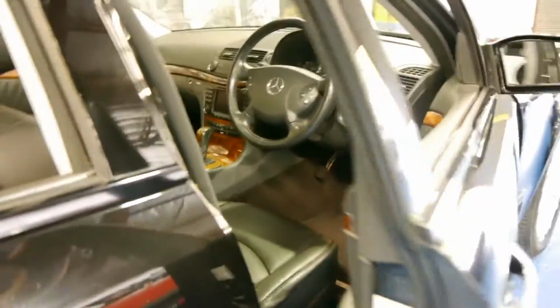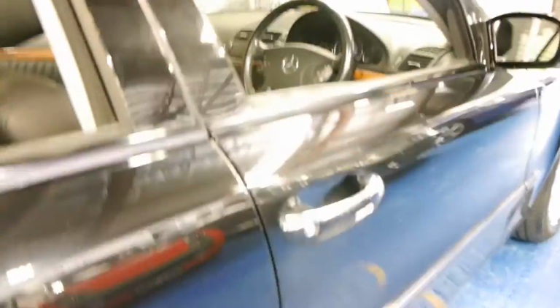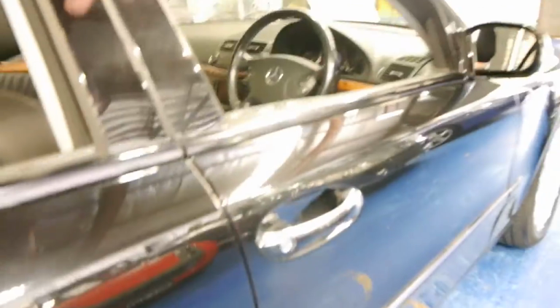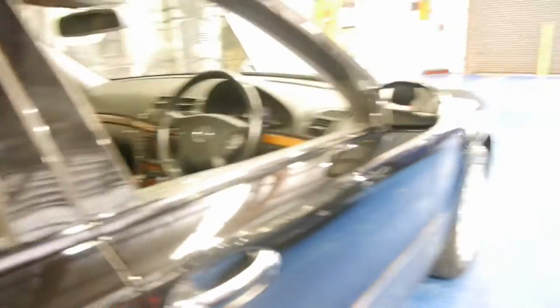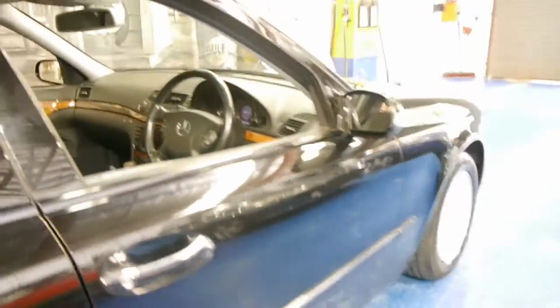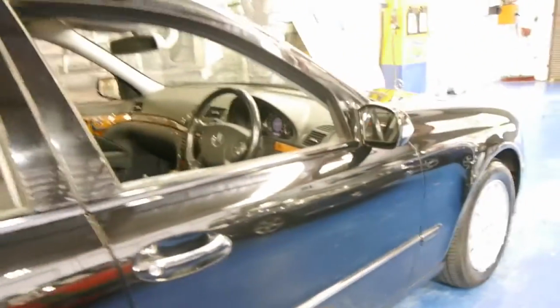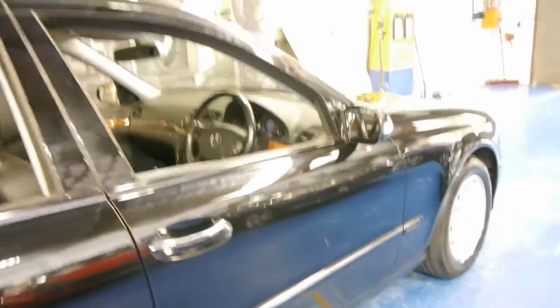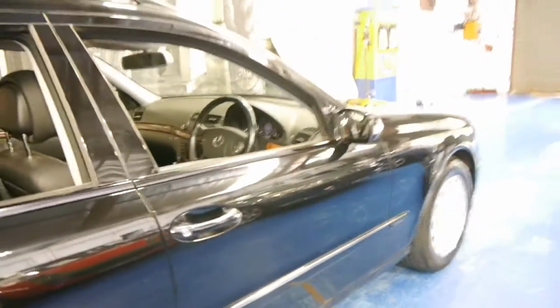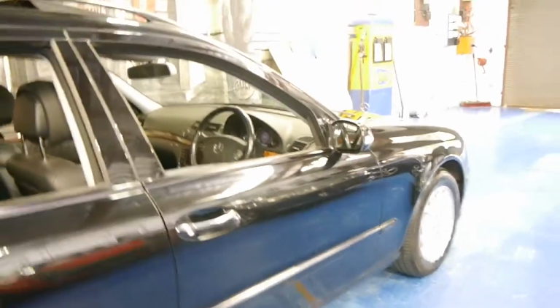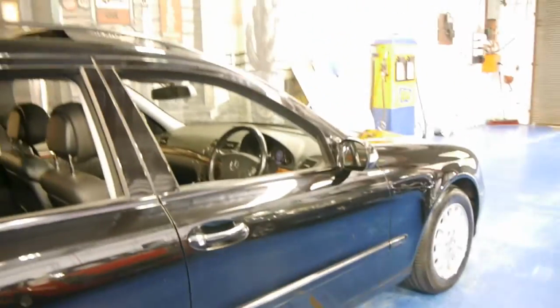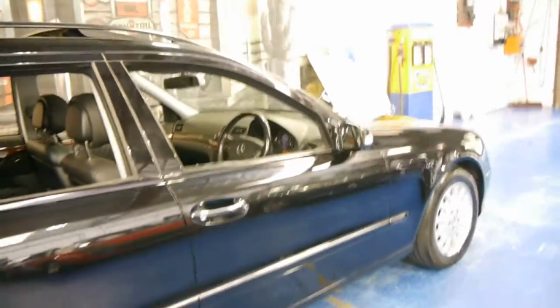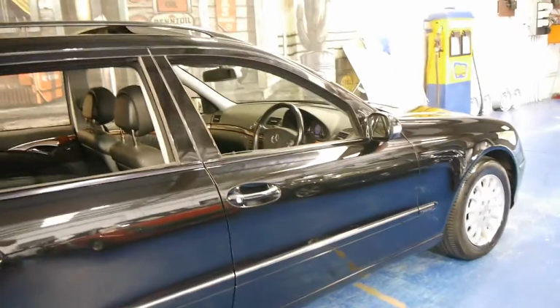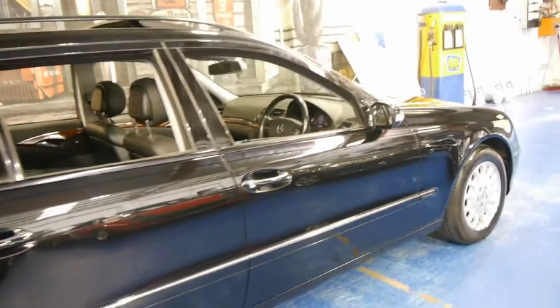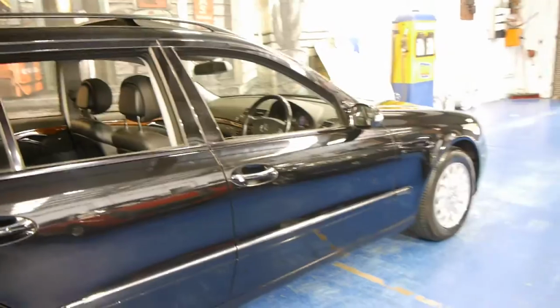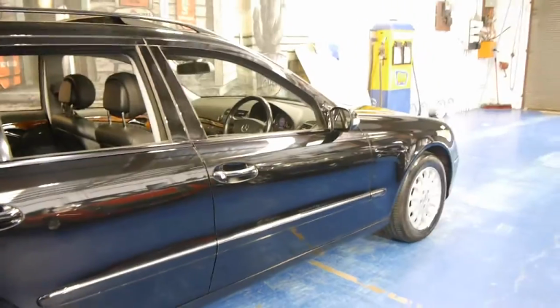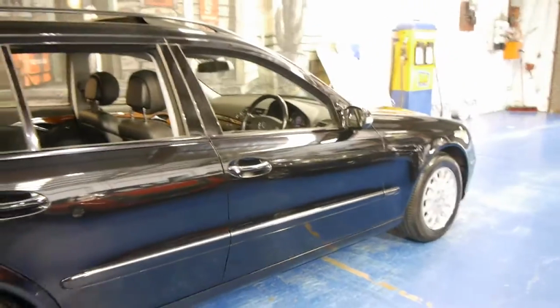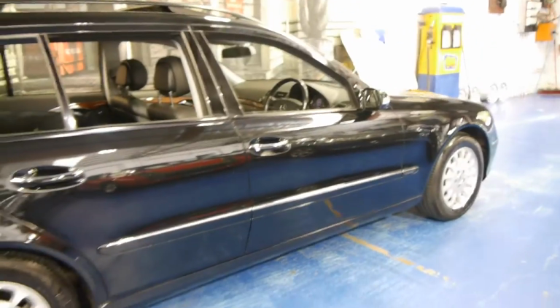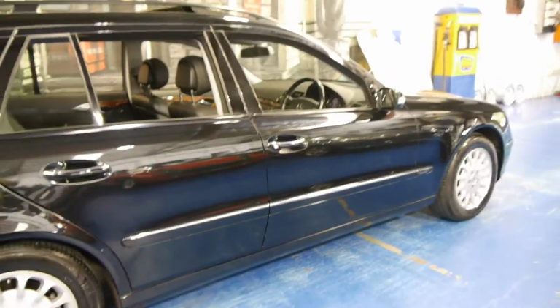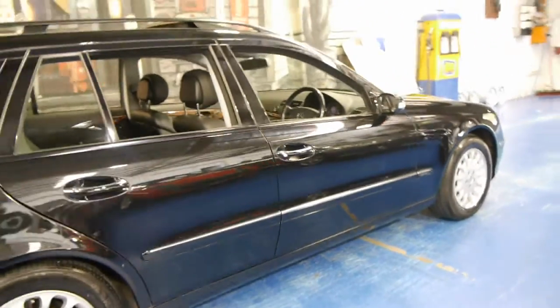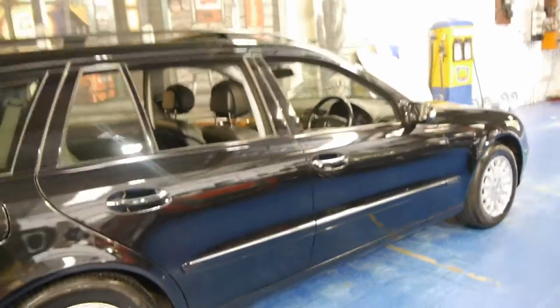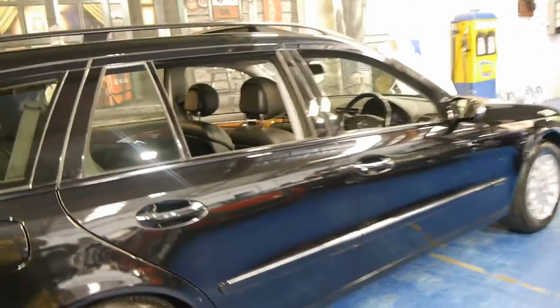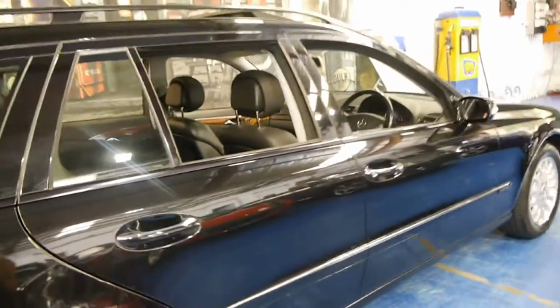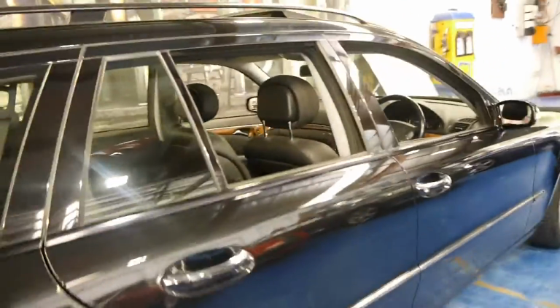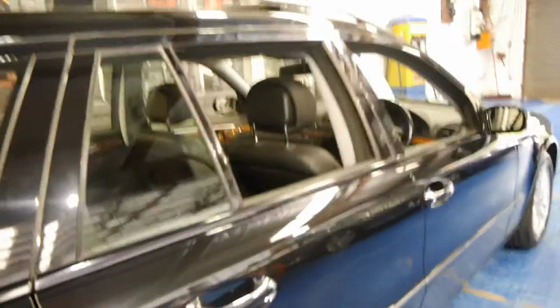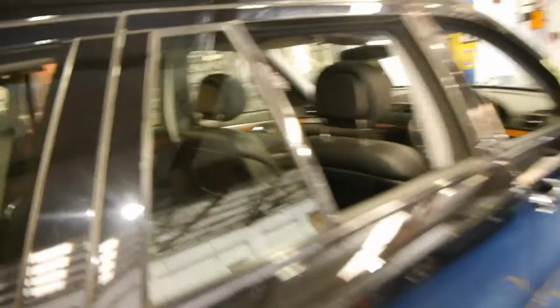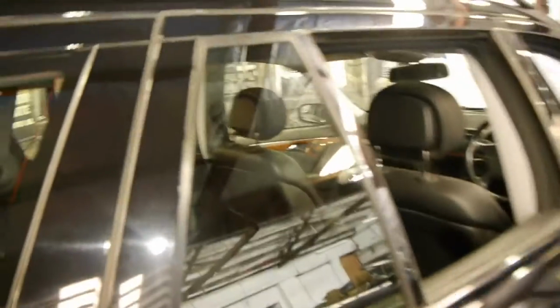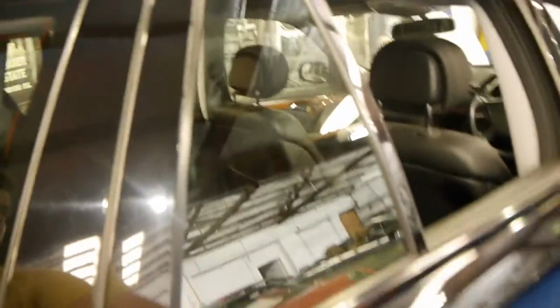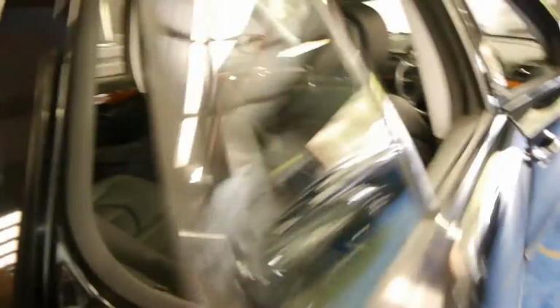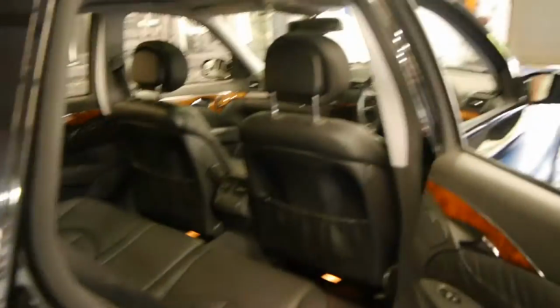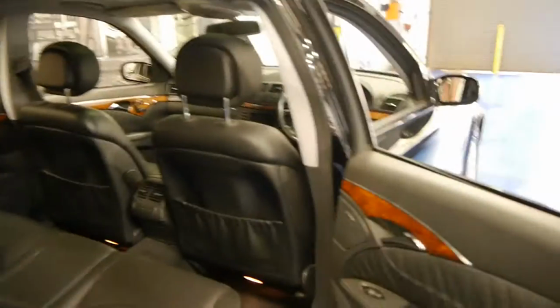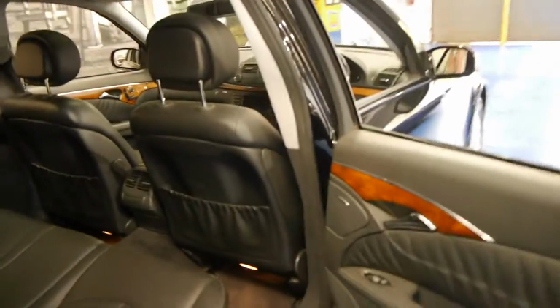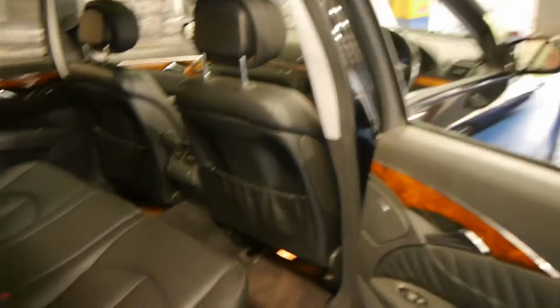This car has been very well looked after as I mentioned. It's running on four Michelin tyres which are in very good condition. The car's just come in, we've given it a very quick wash and it just looks absolutely lovely.